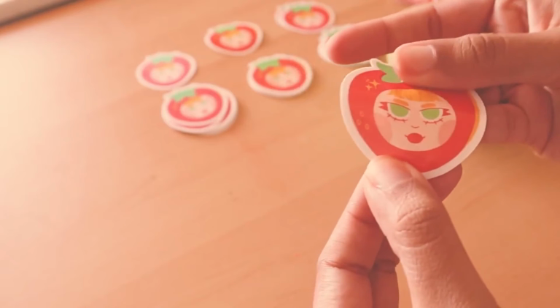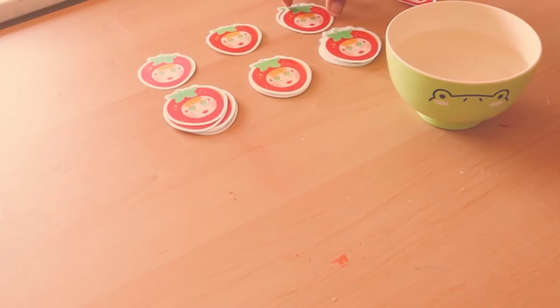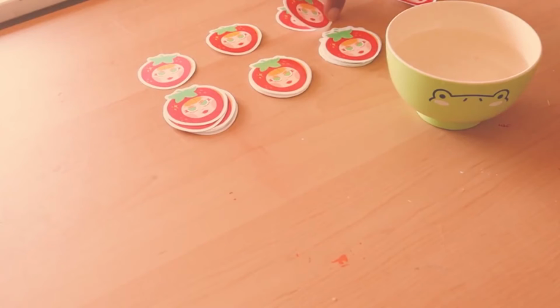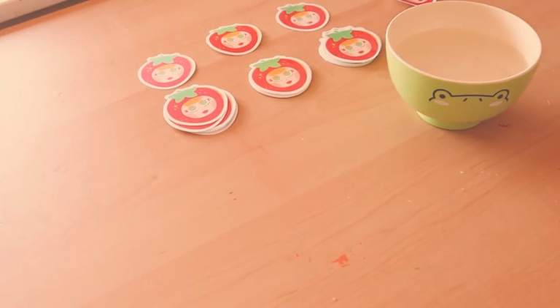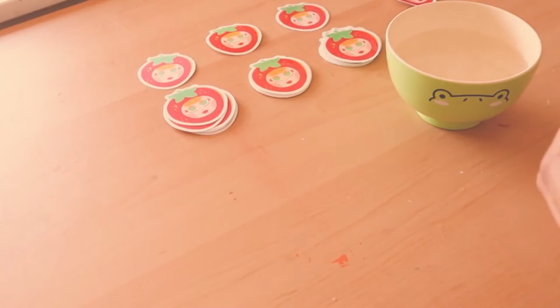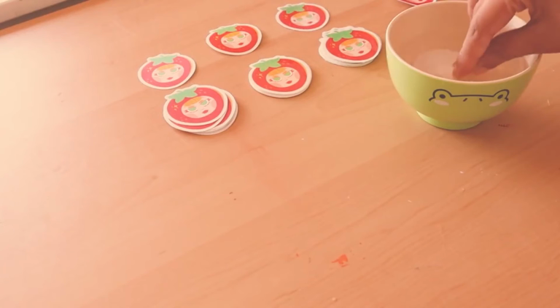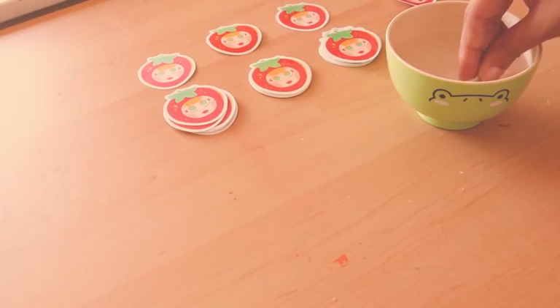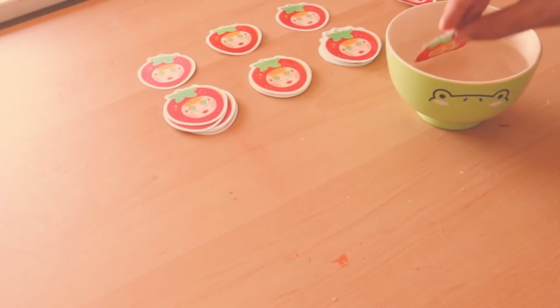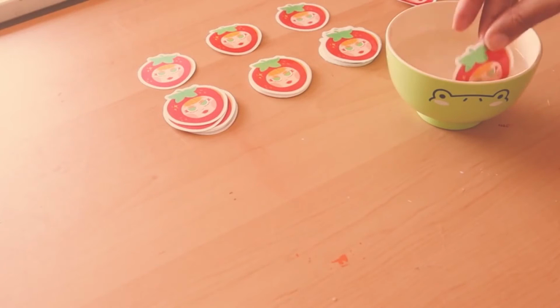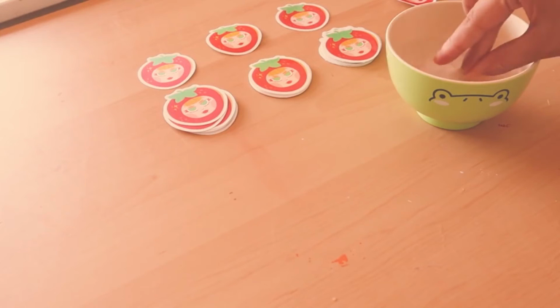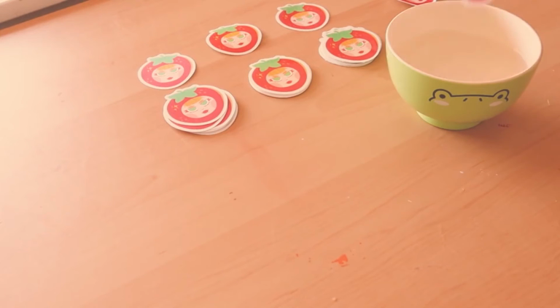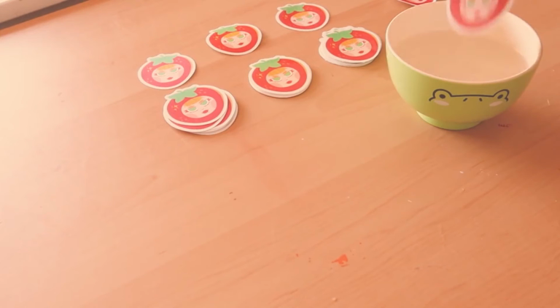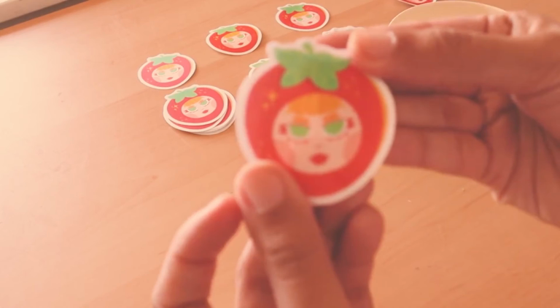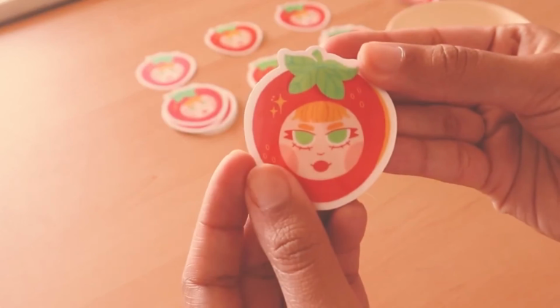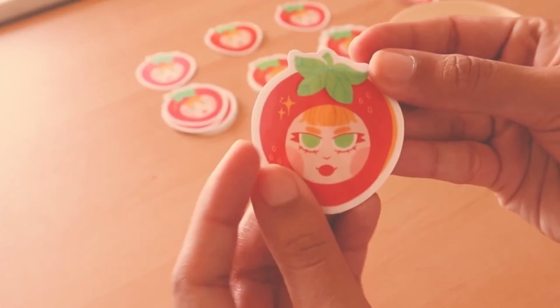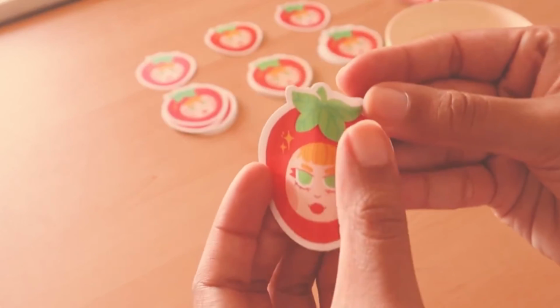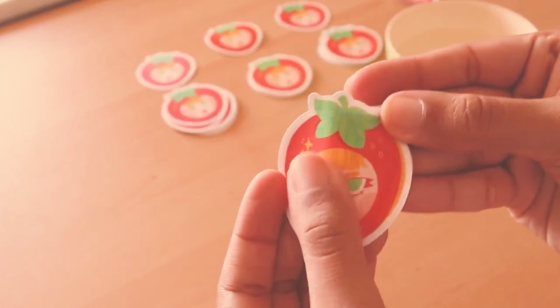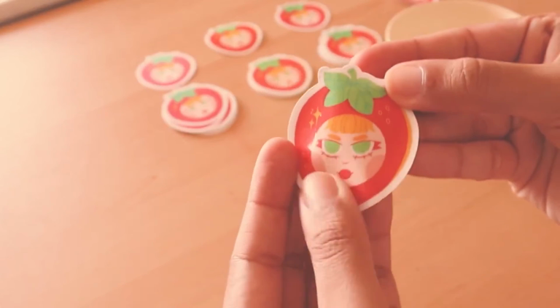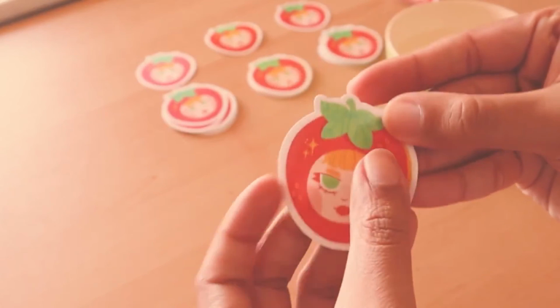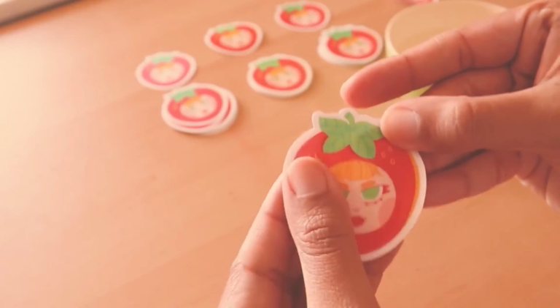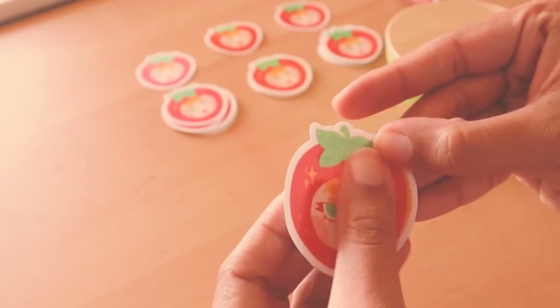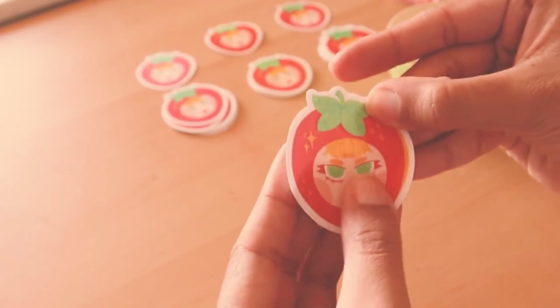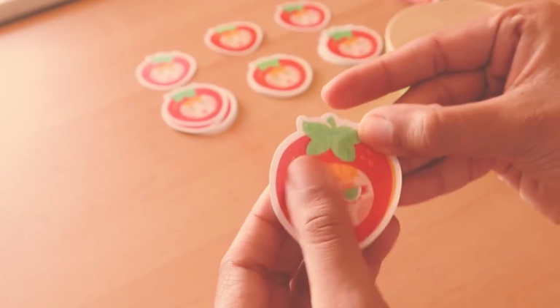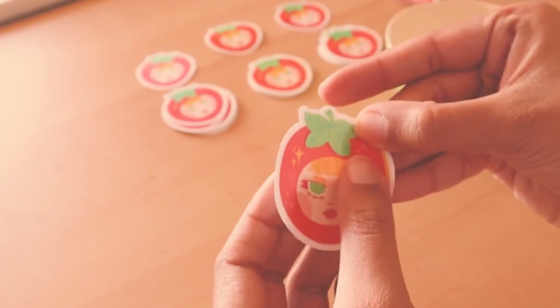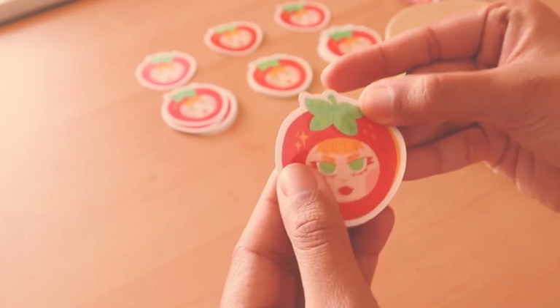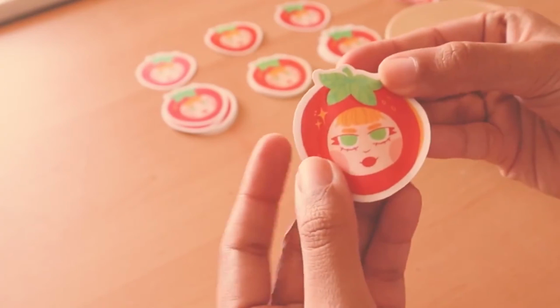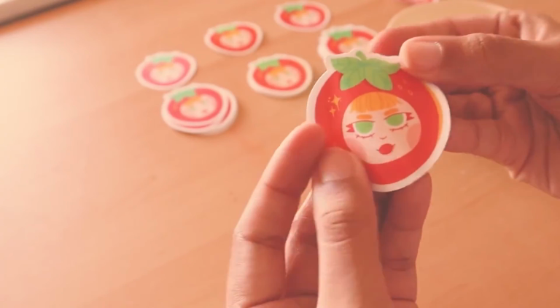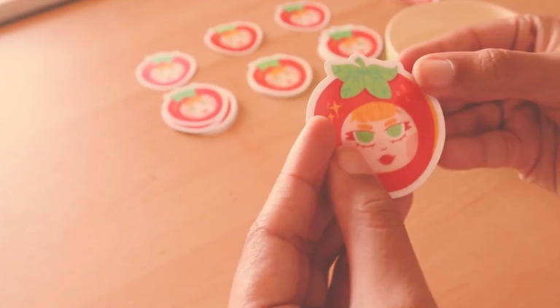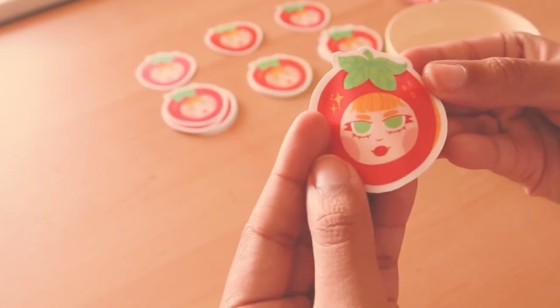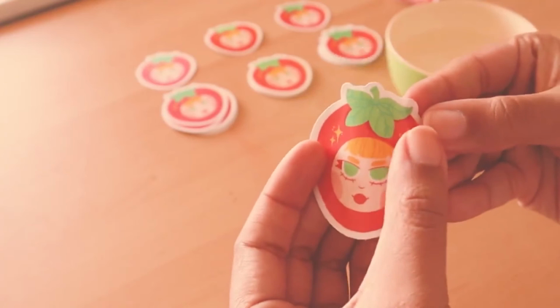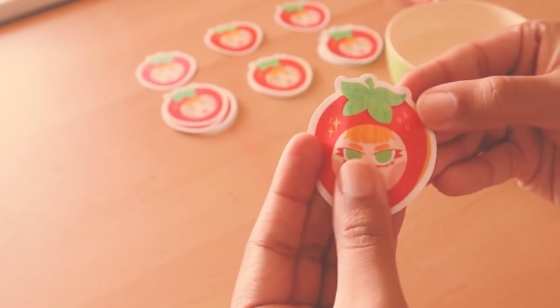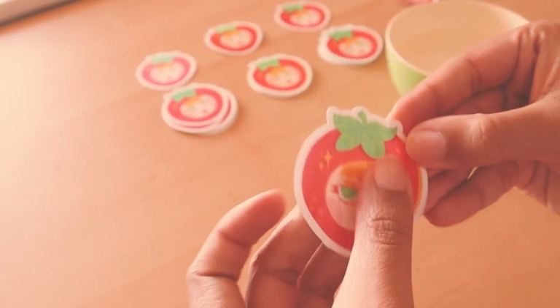And then the last one we have is the clear. Here is the clear sticker after being submerged in water. Rubbing it around — none of the ink is smearing.